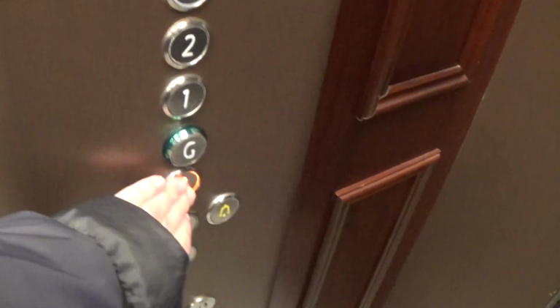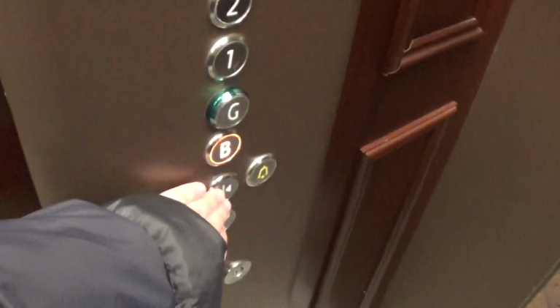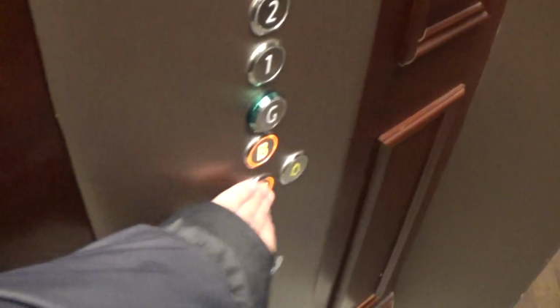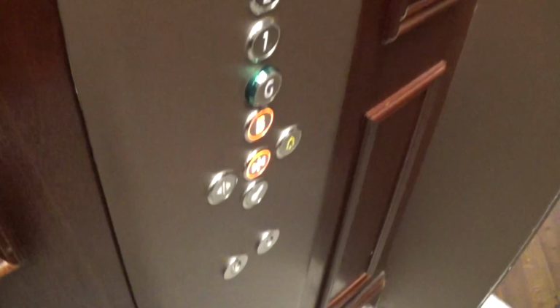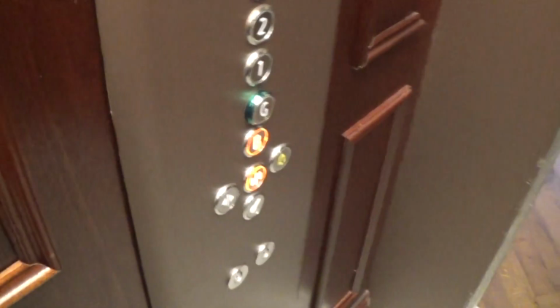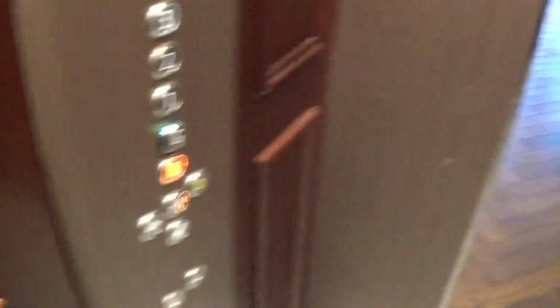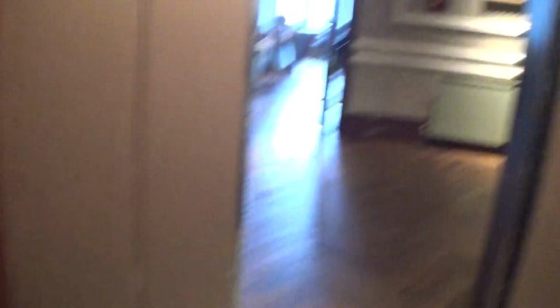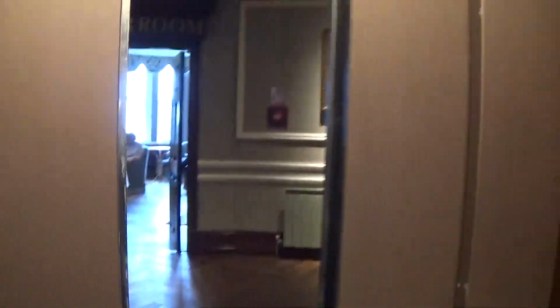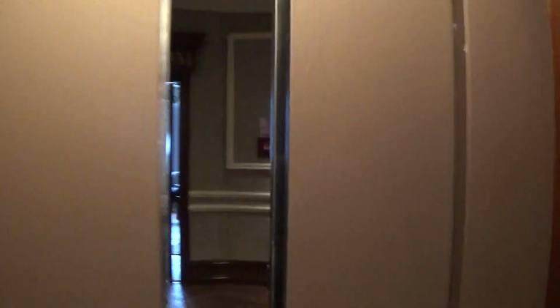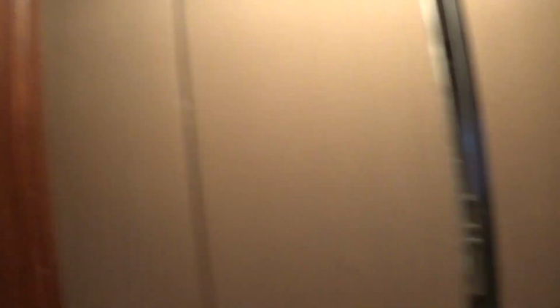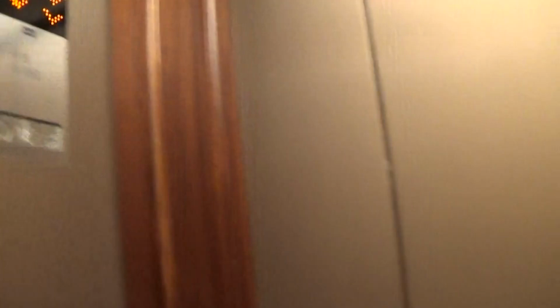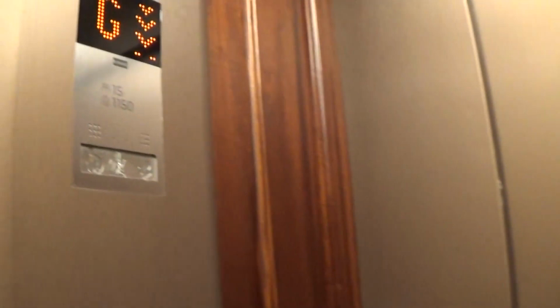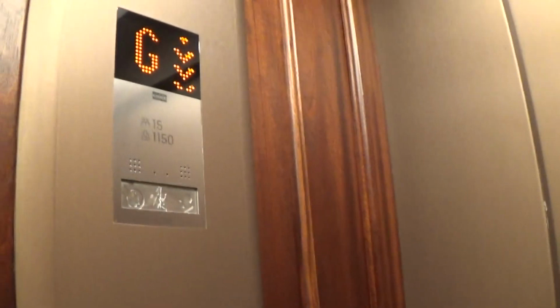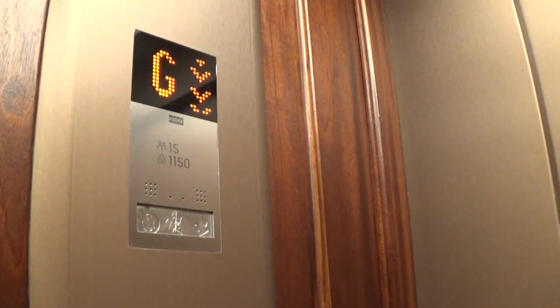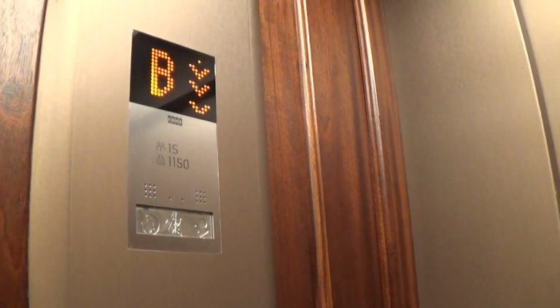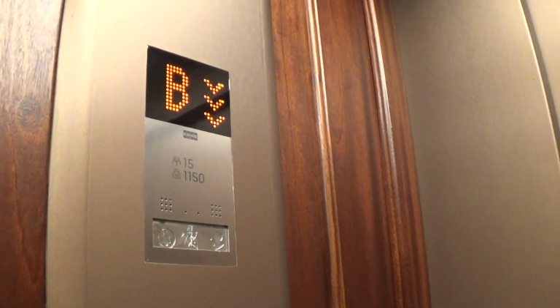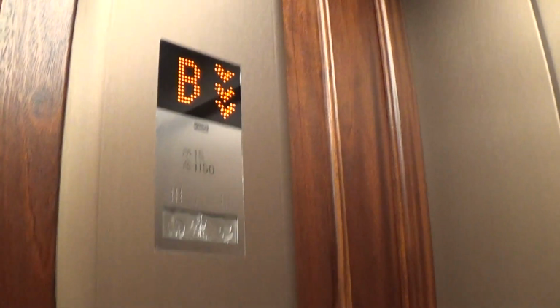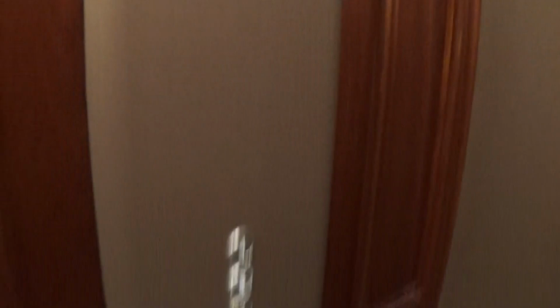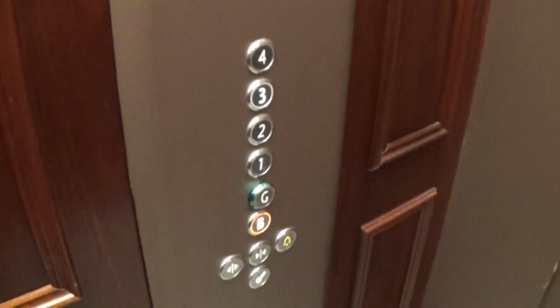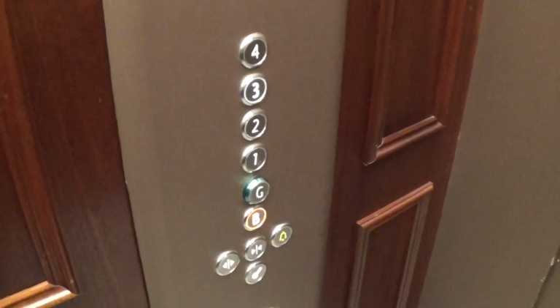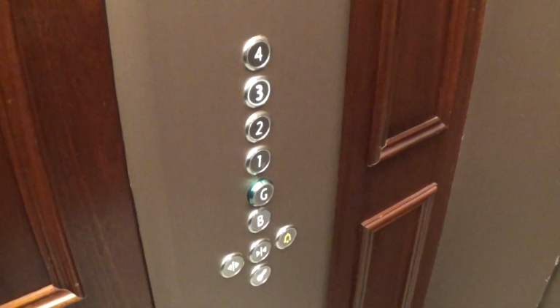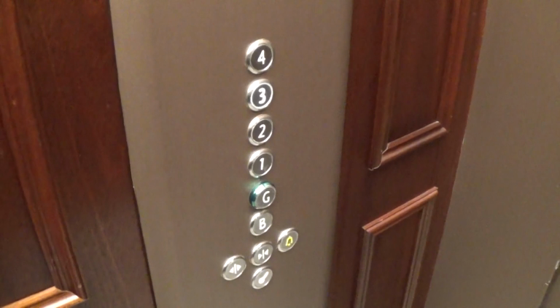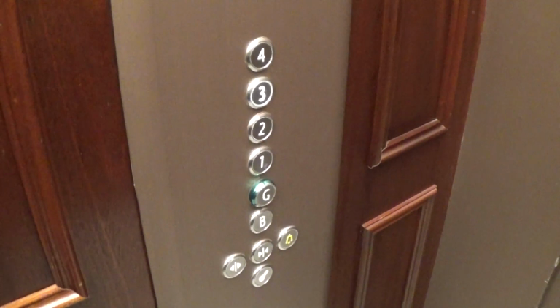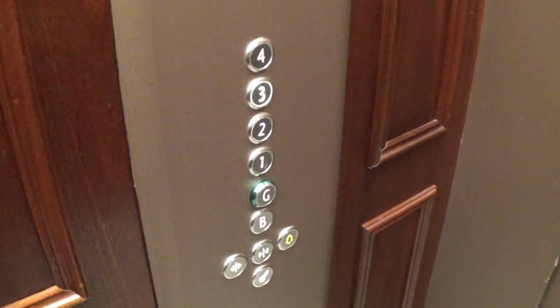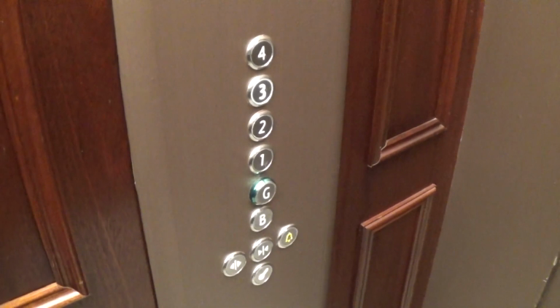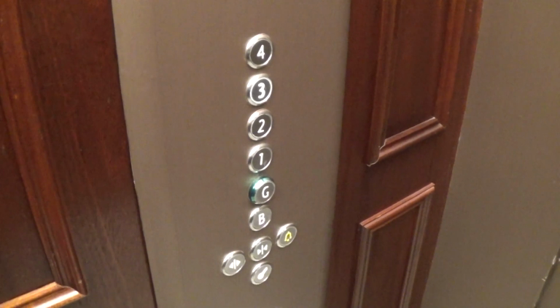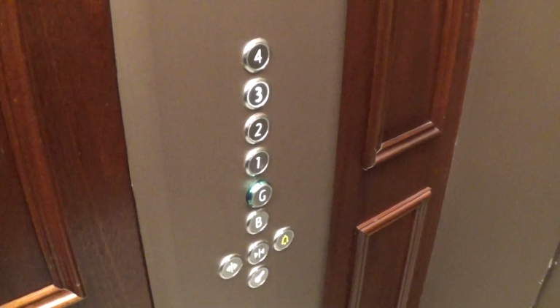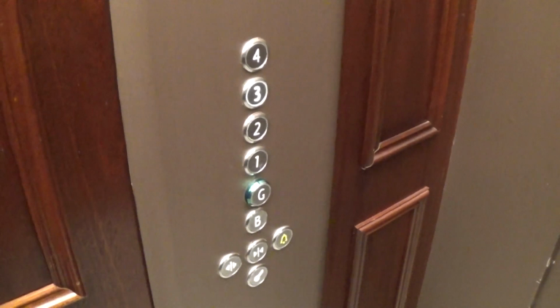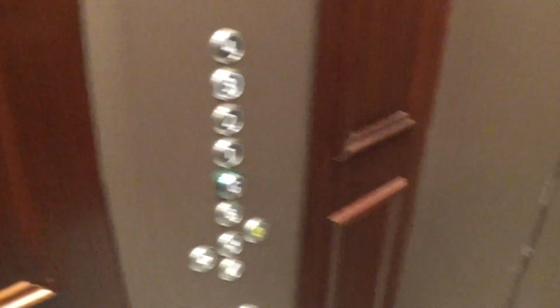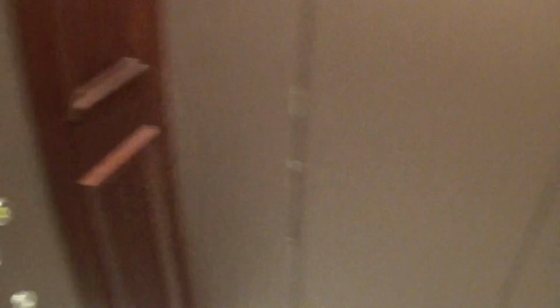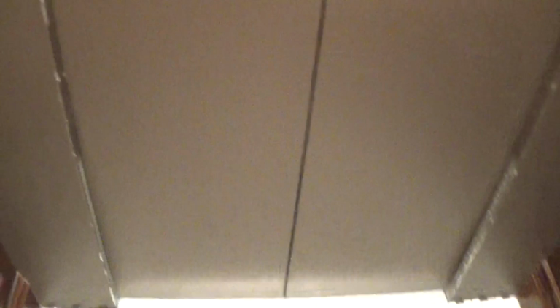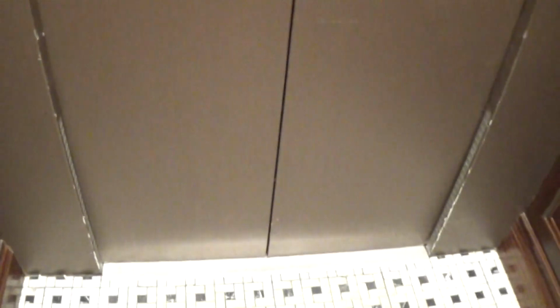We're going to go down to the basement. We've got 2 out of 3. Unfortunately, we couldn't get the non-glass lit, because it's taking some pictures of the wedding. Here we are, basement.